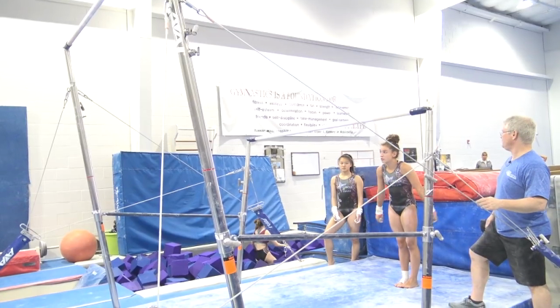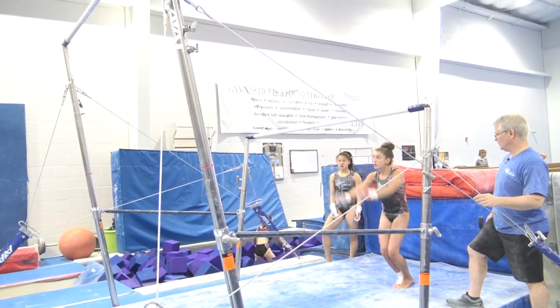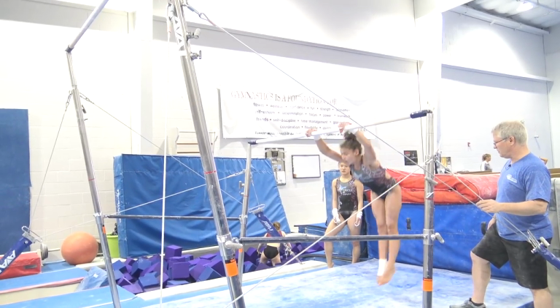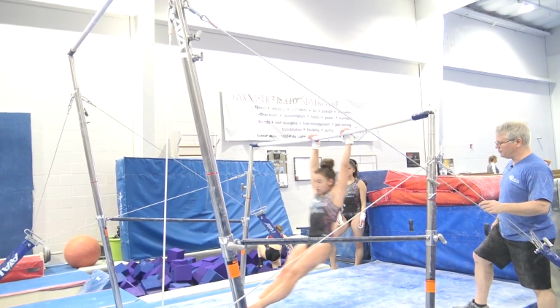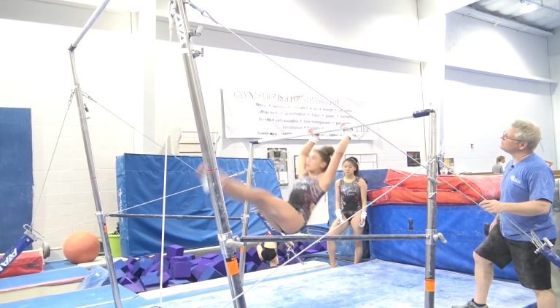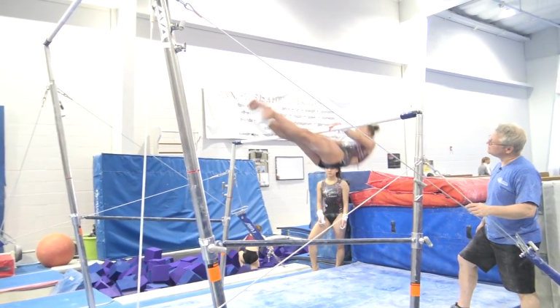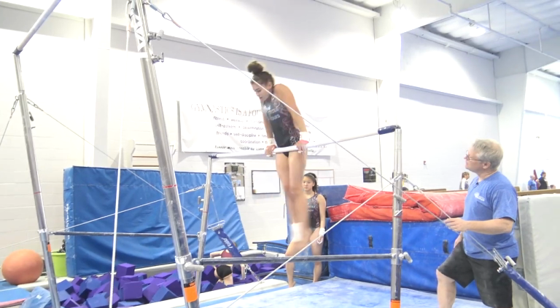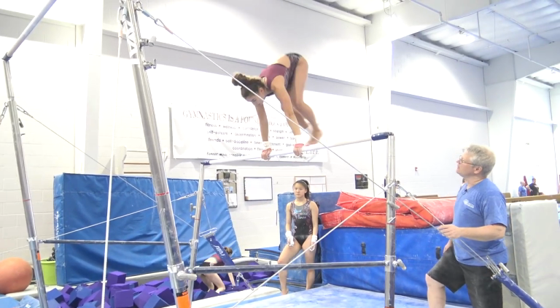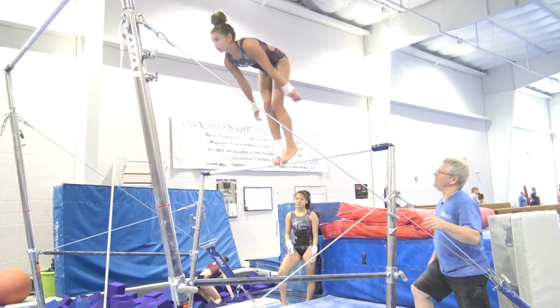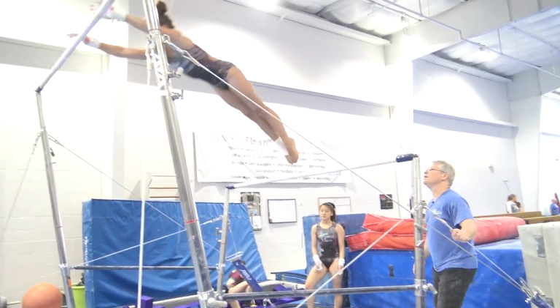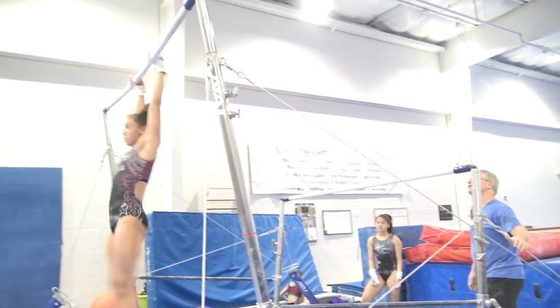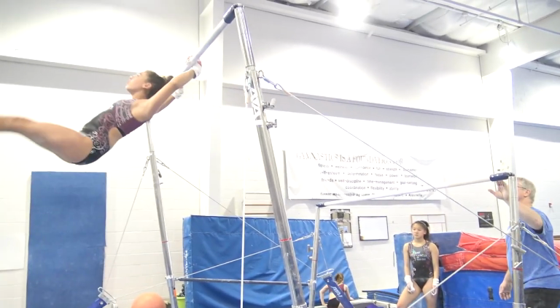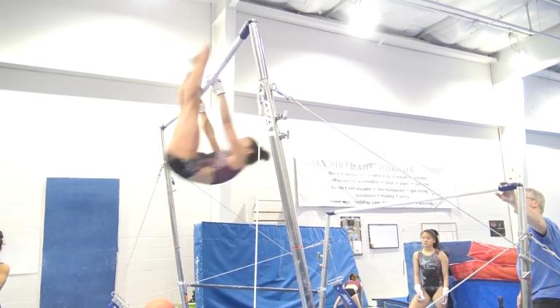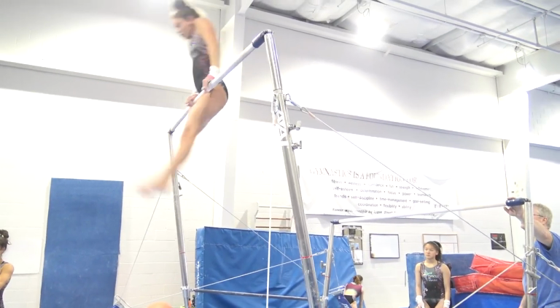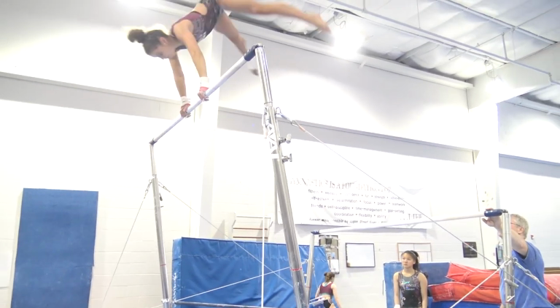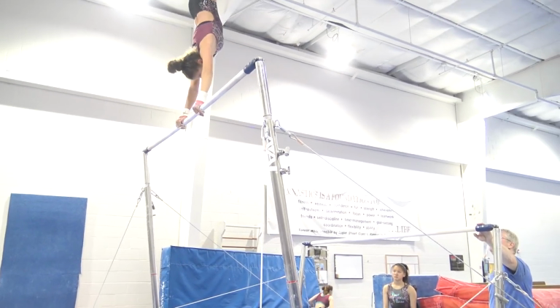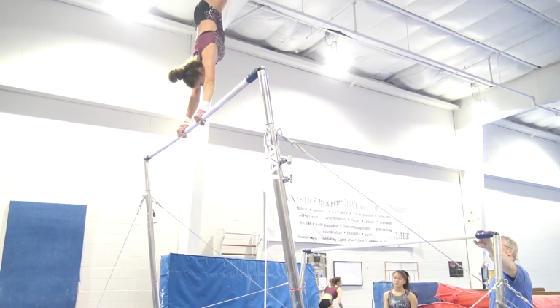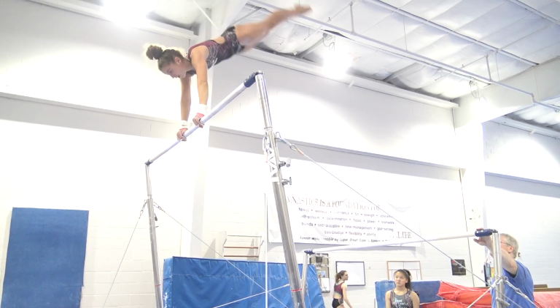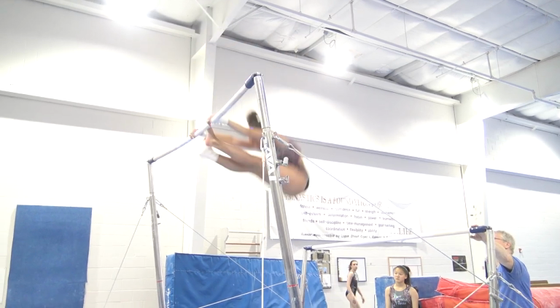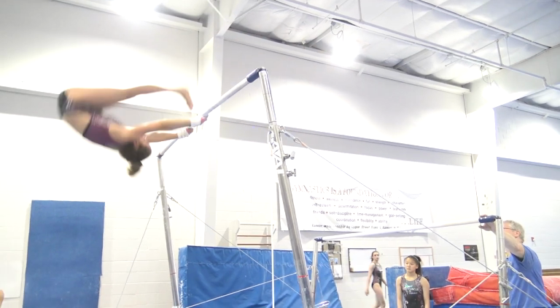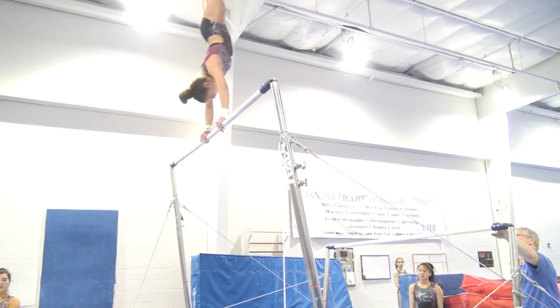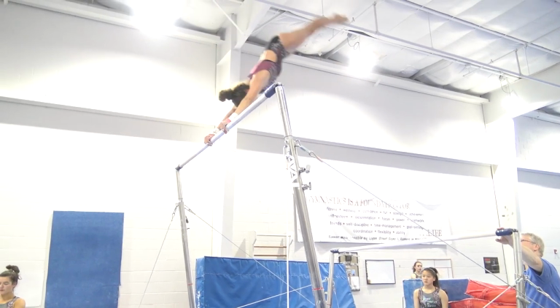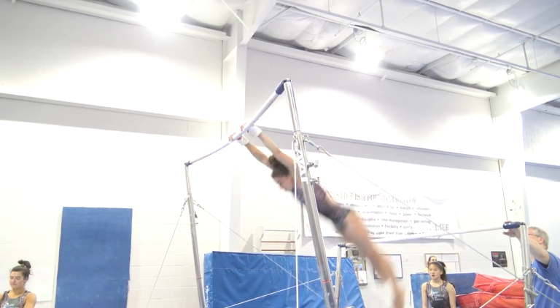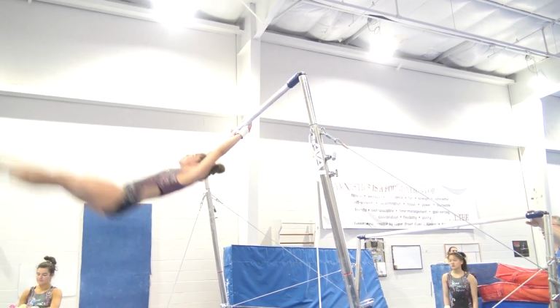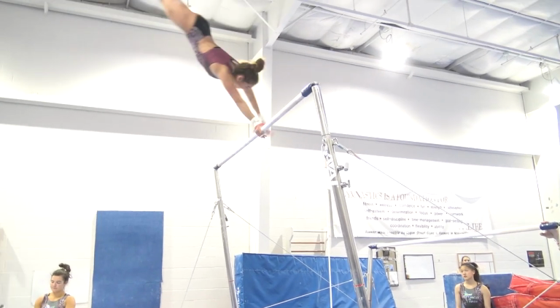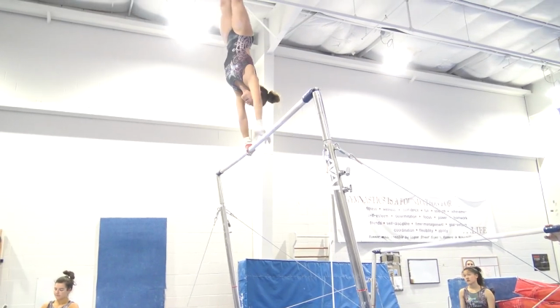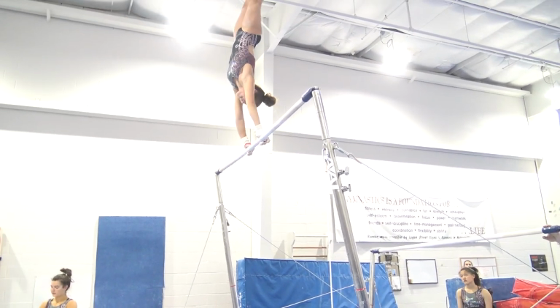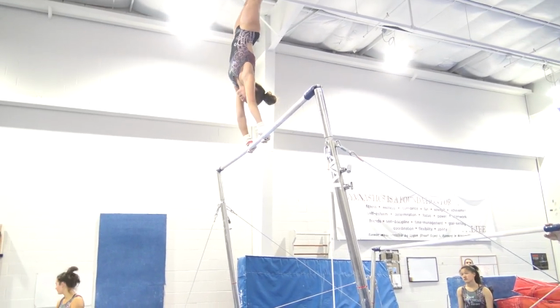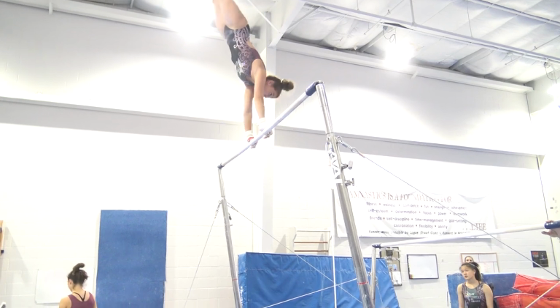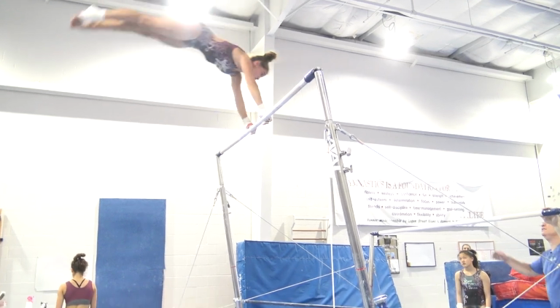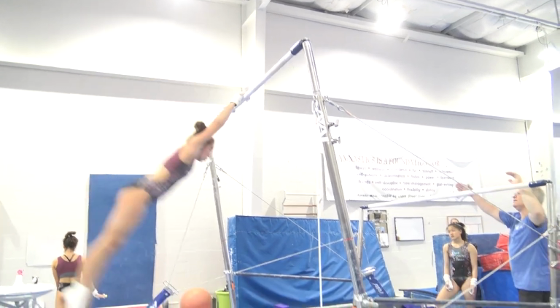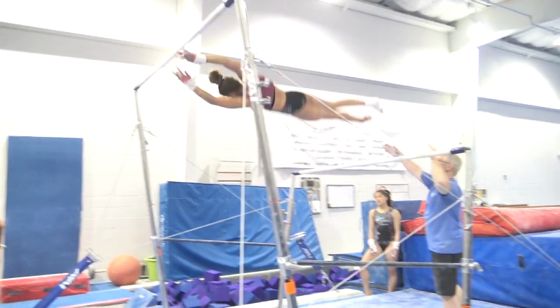Hands up, then hips — clean legs. Come on, Oz. Let's go, Oz. Slow it down. Control it.